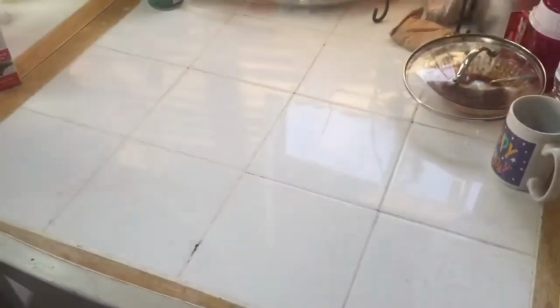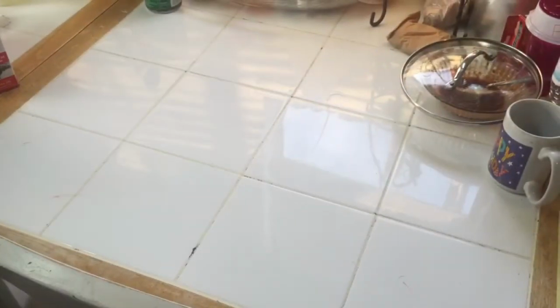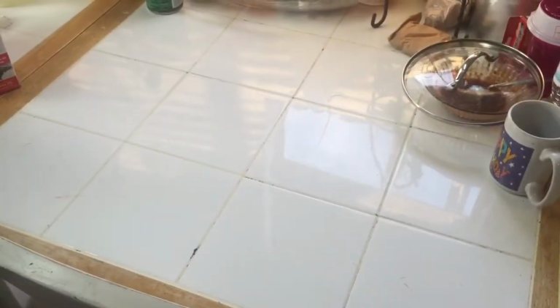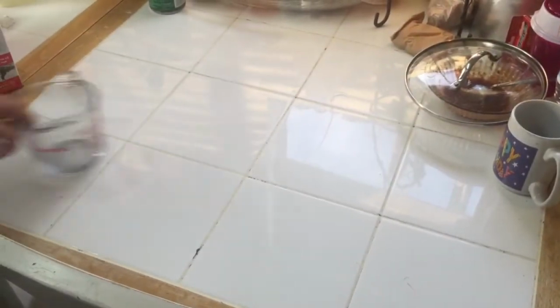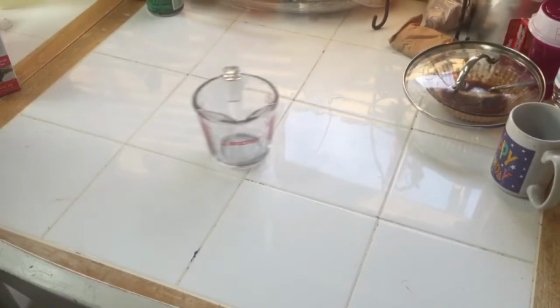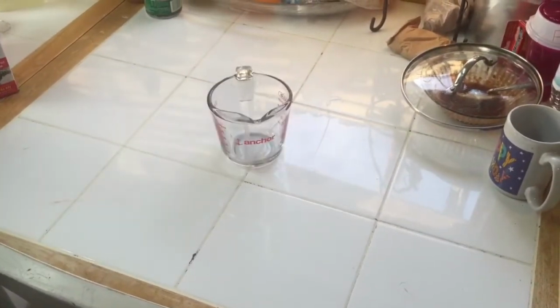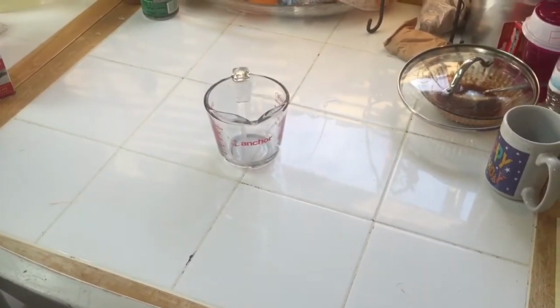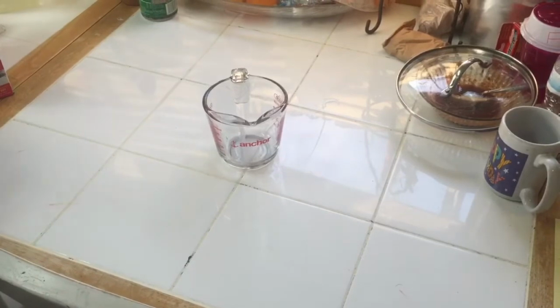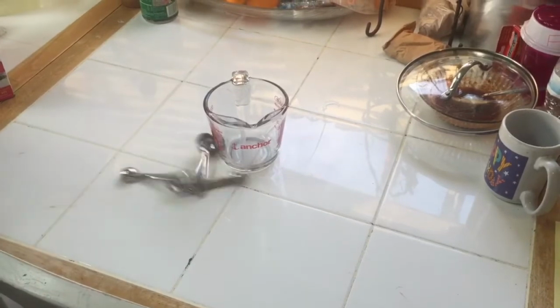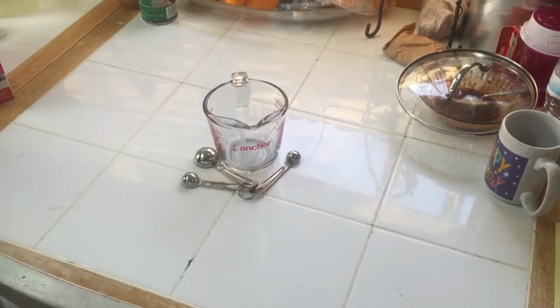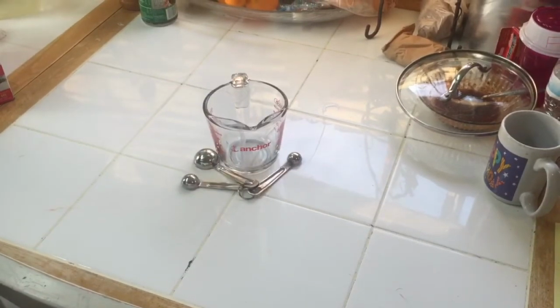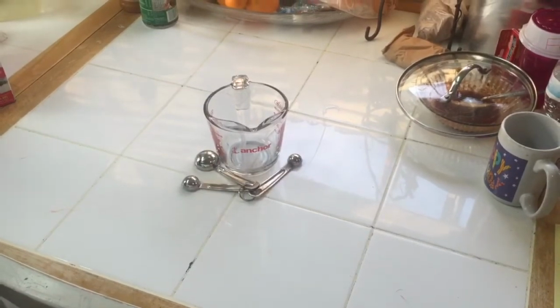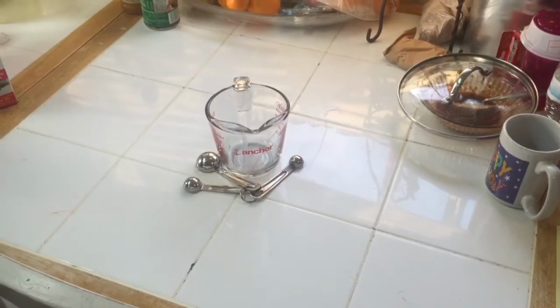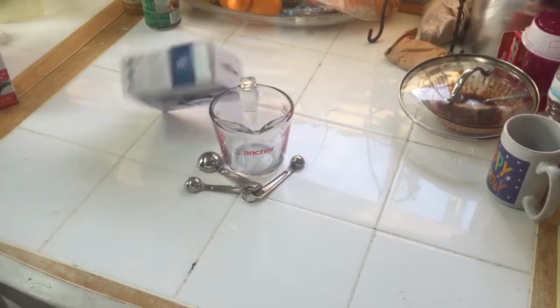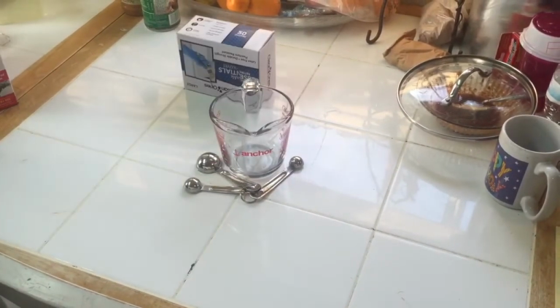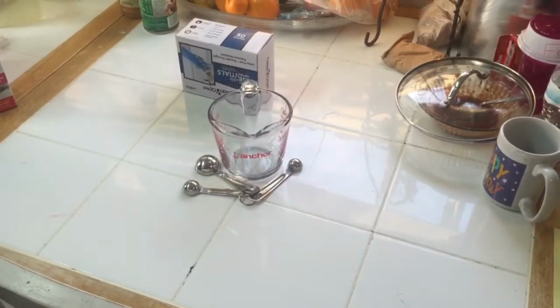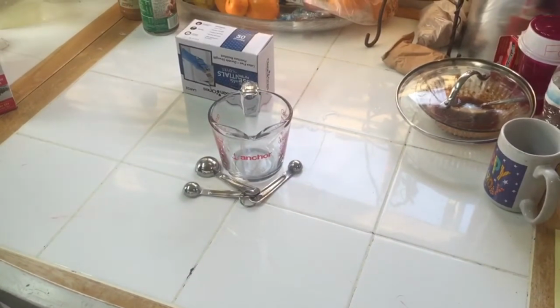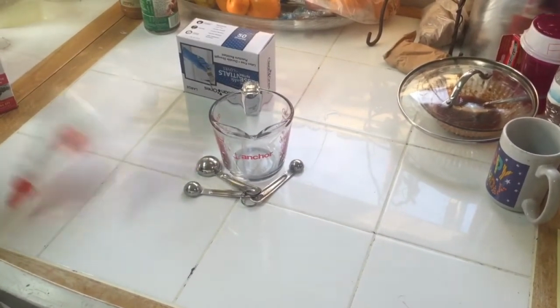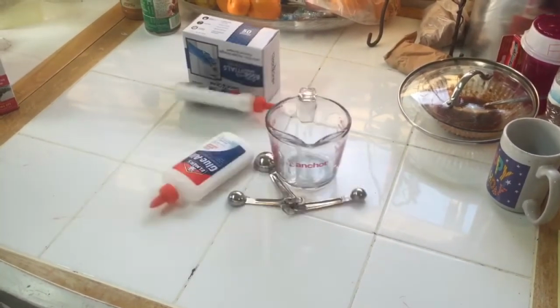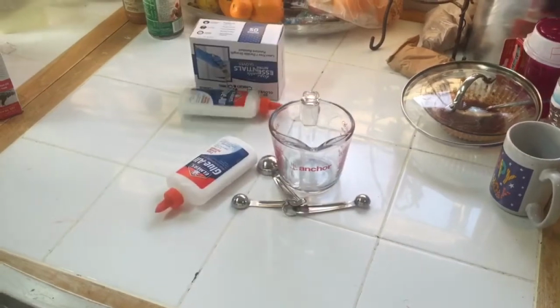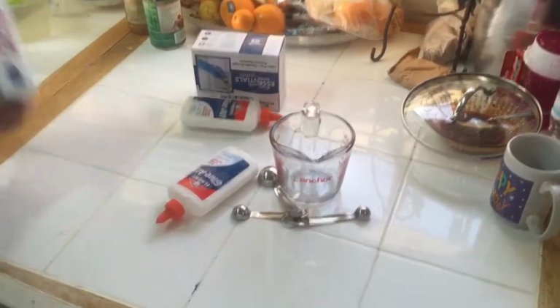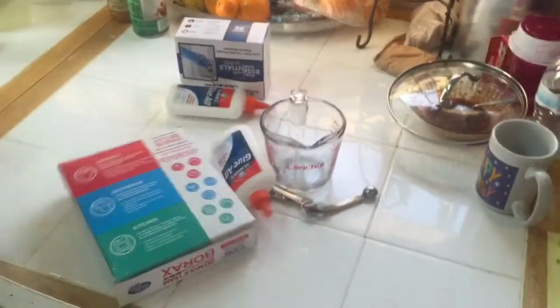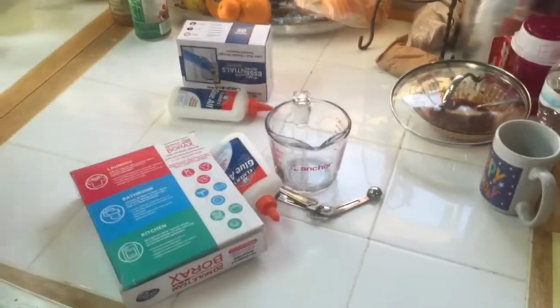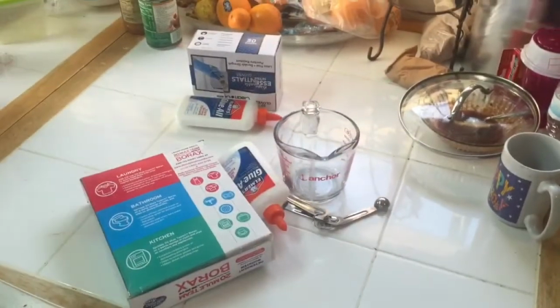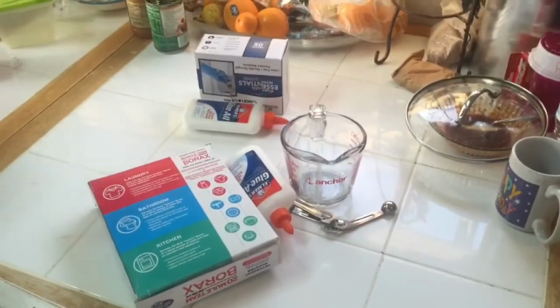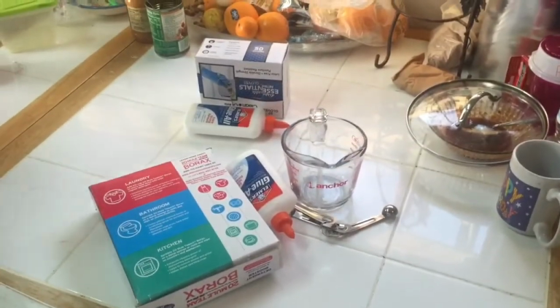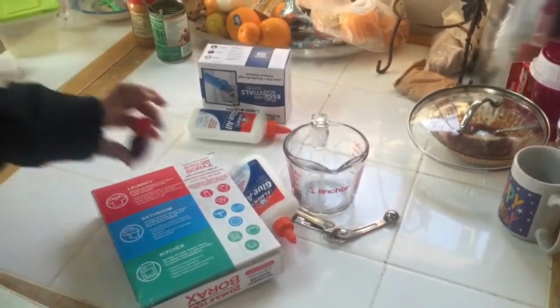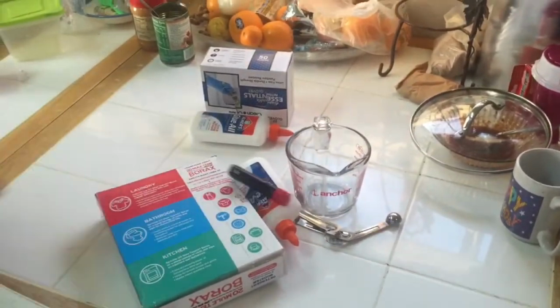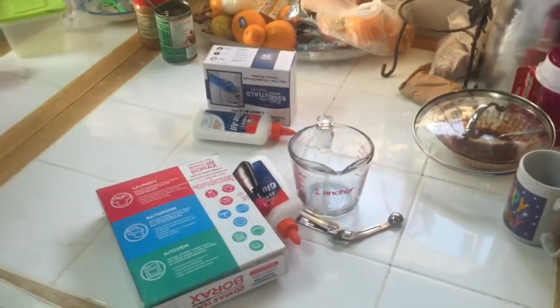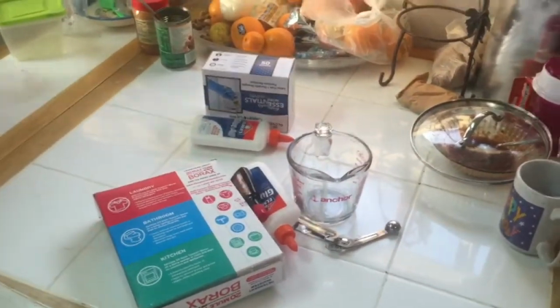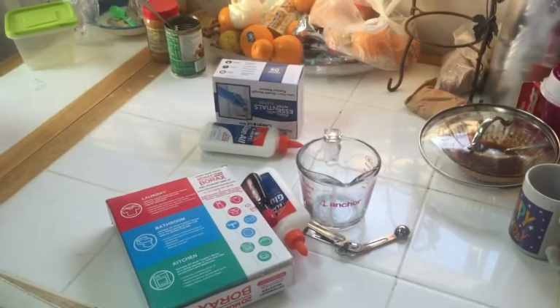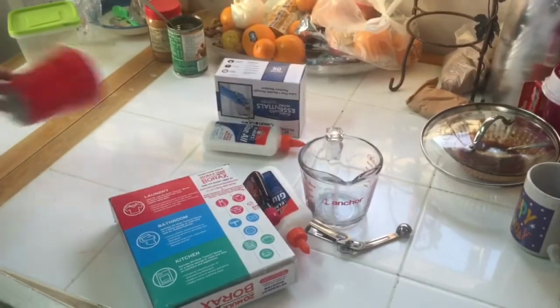So the ingredients we need are a measuring cup, measuring spoons, gloves, Elmer's glue, borax, and food coloring is optional. You'll also need a cup.